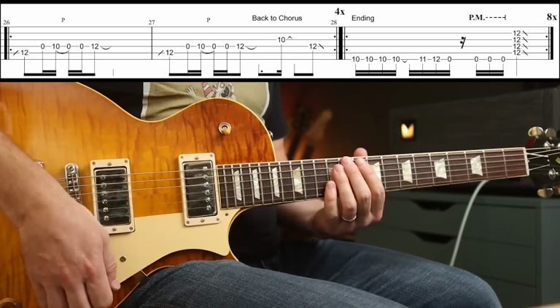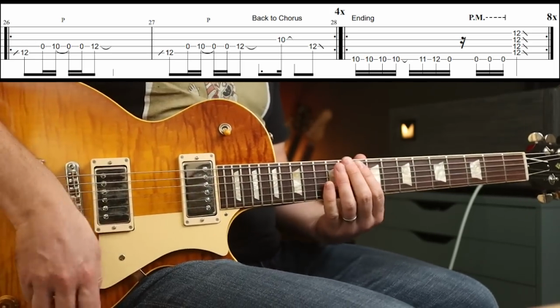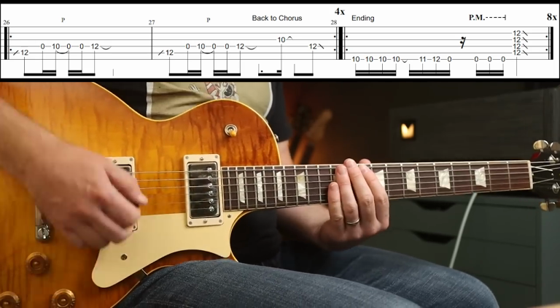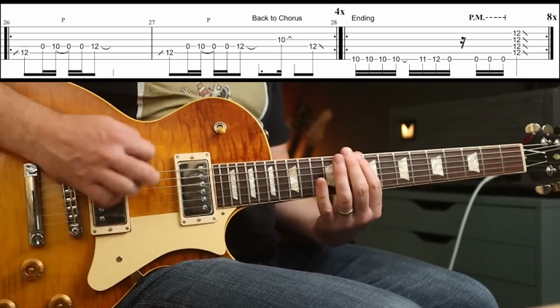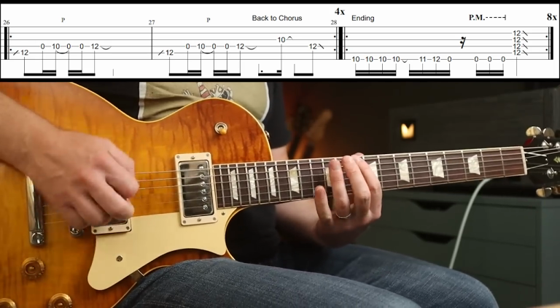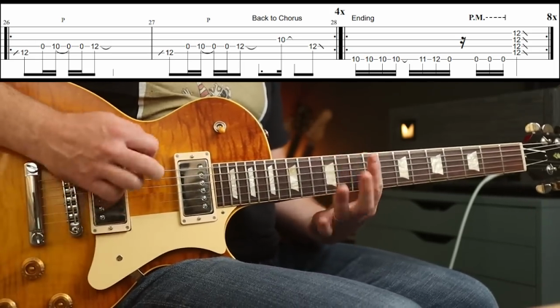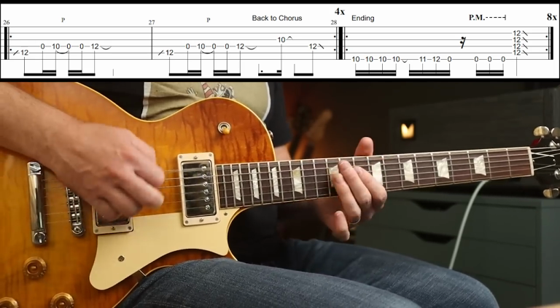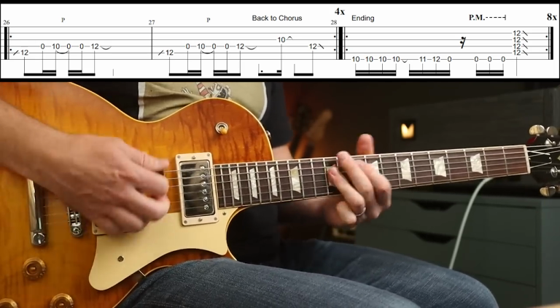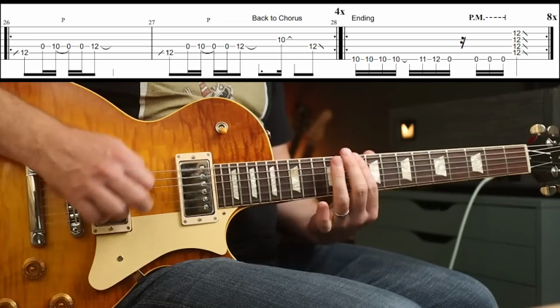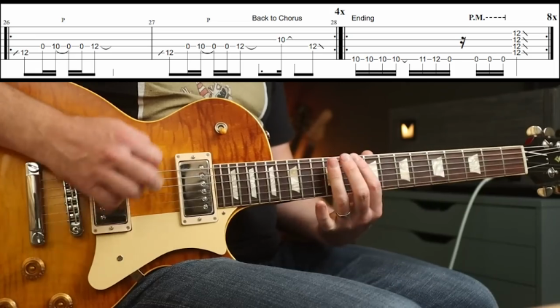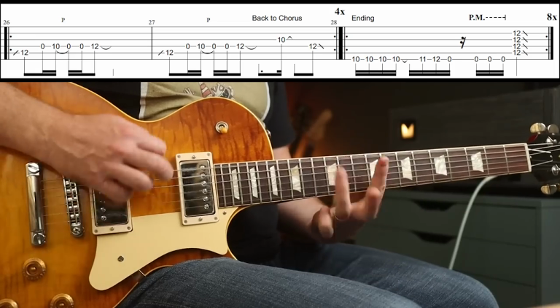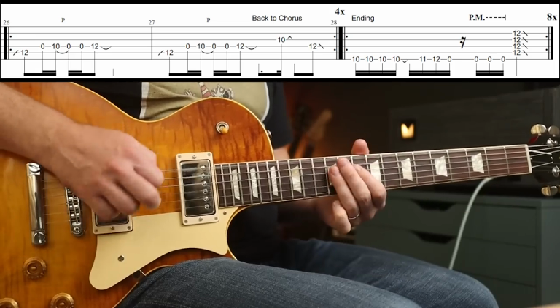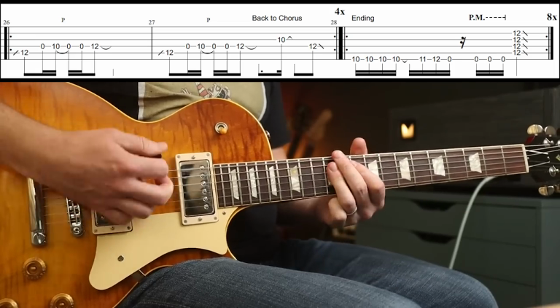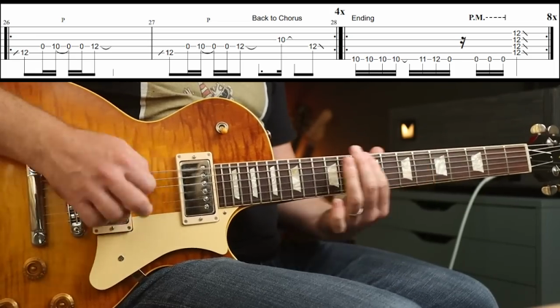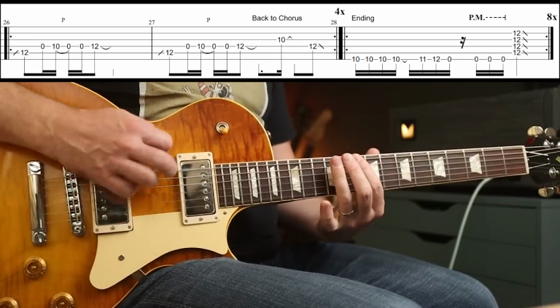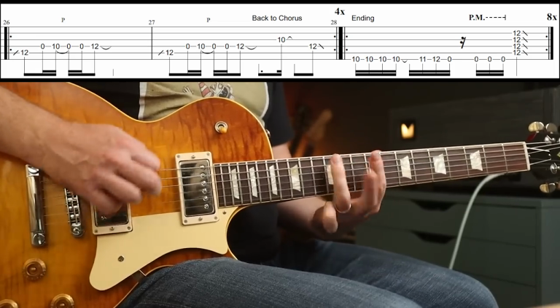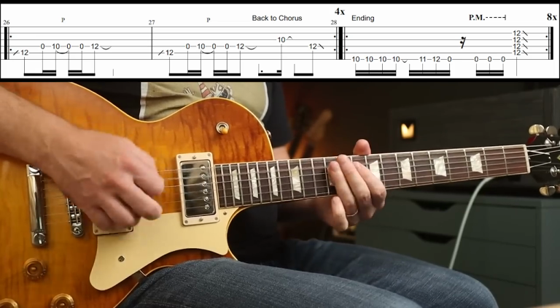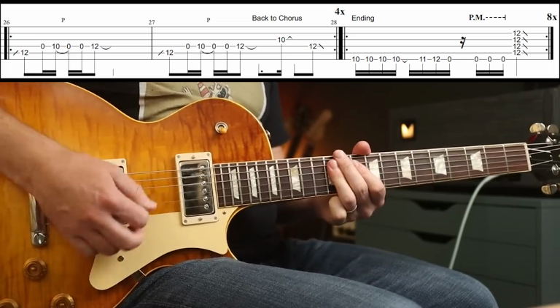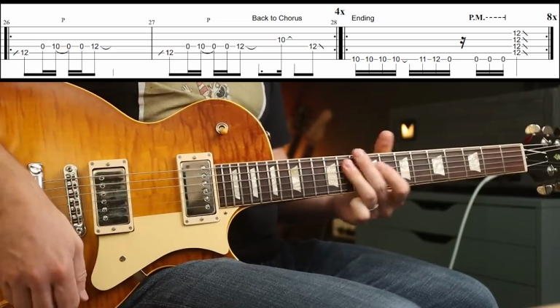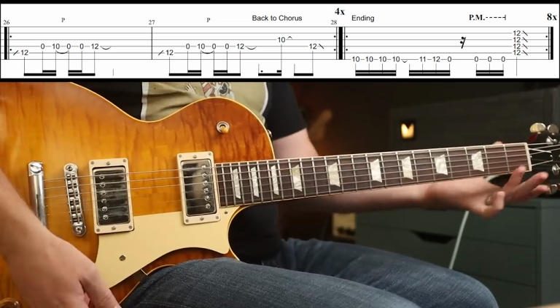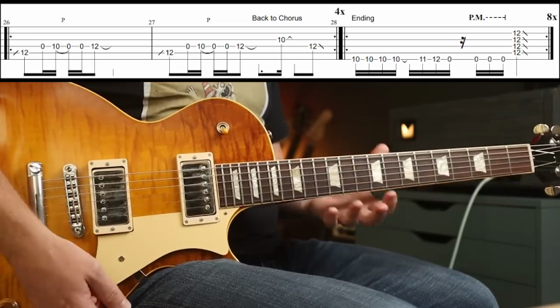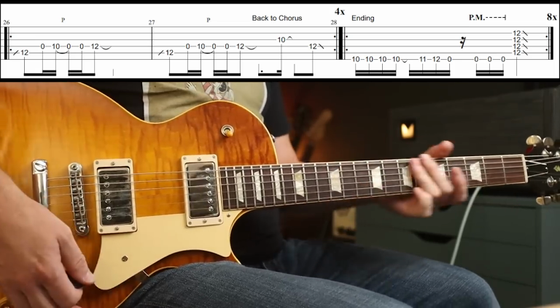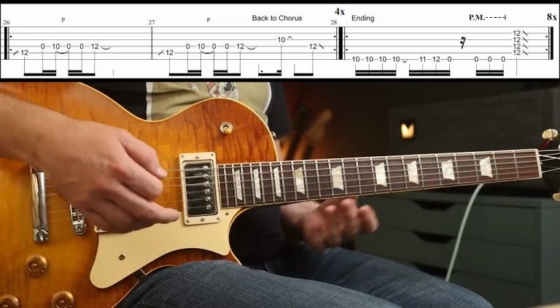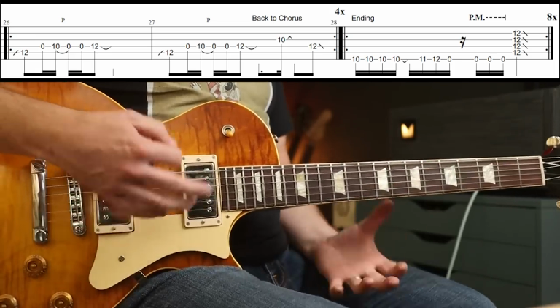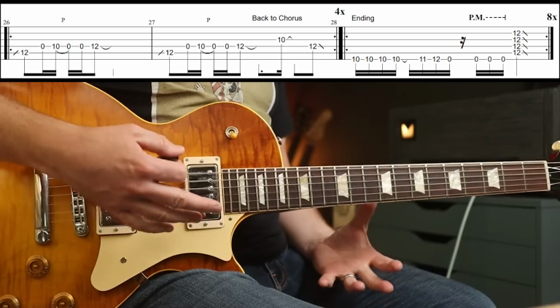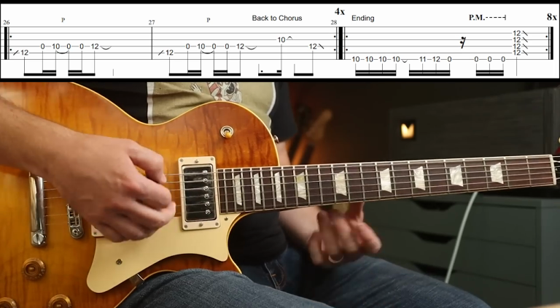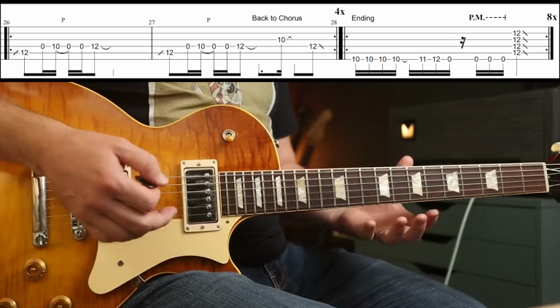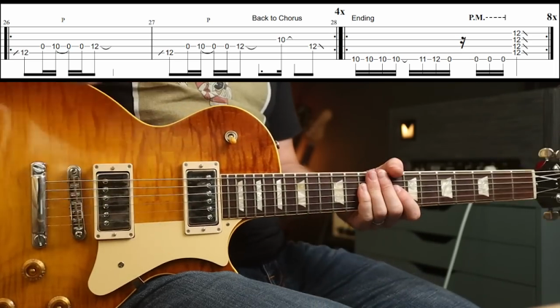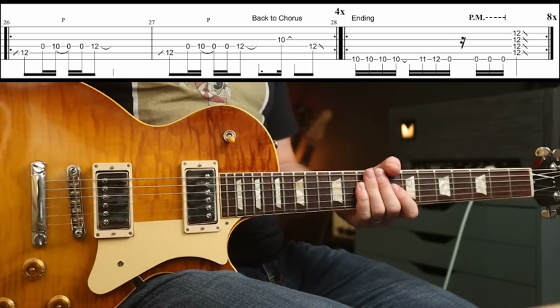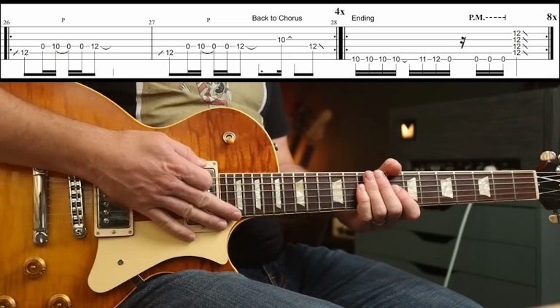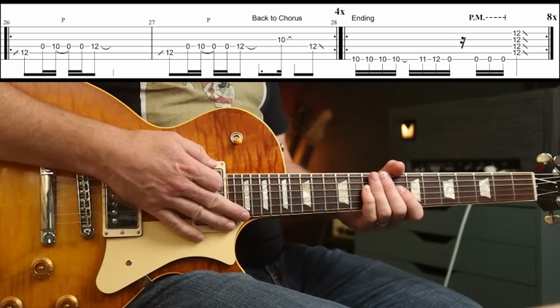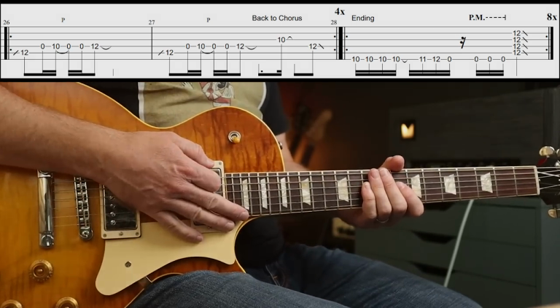And then the ending is just you end on that 12th fret. You play that round eight times at the end — it's exactly the same as the middle eight. Over to Mike.